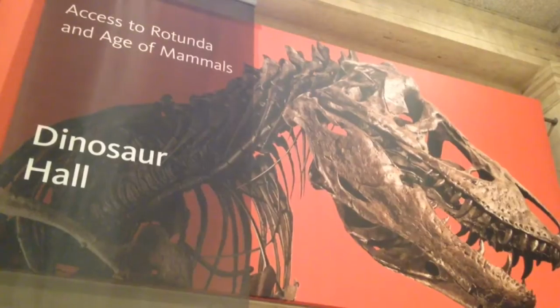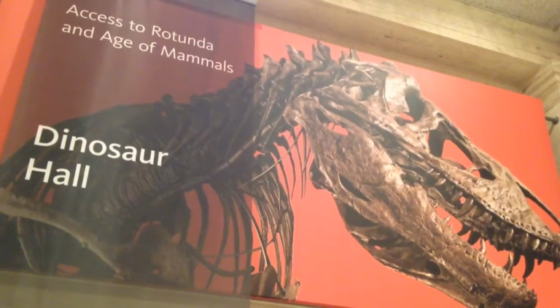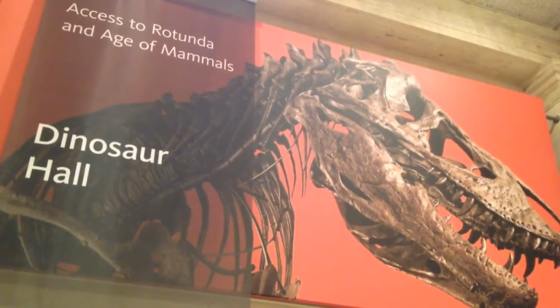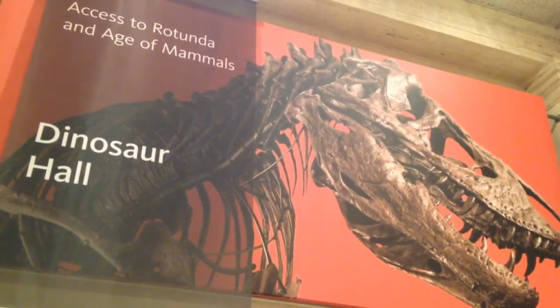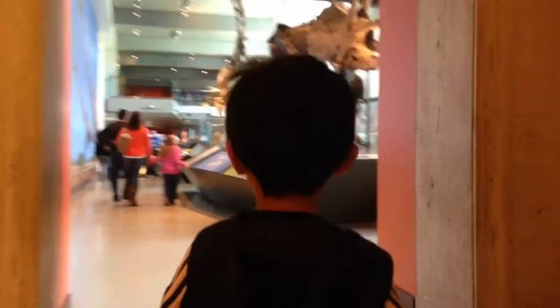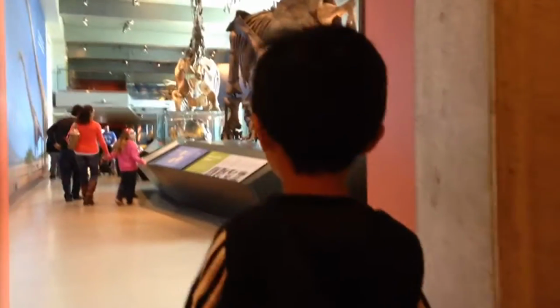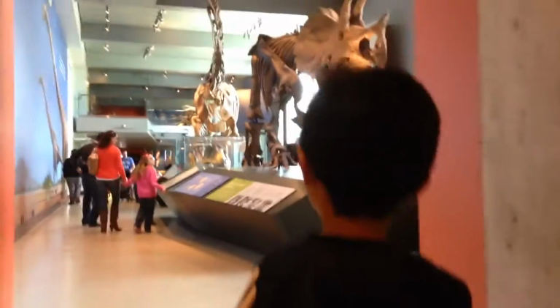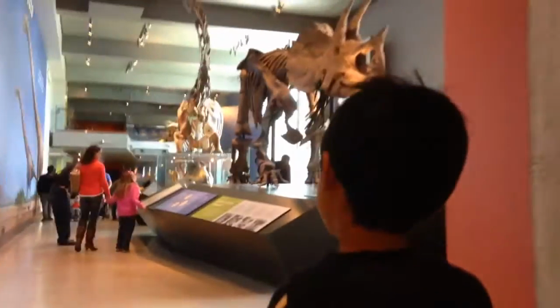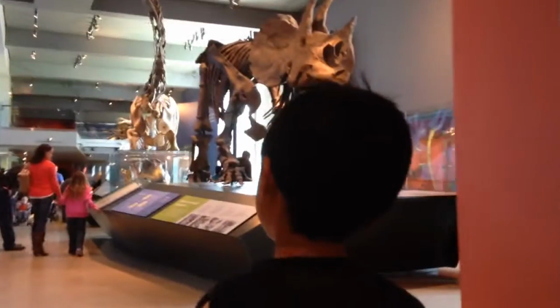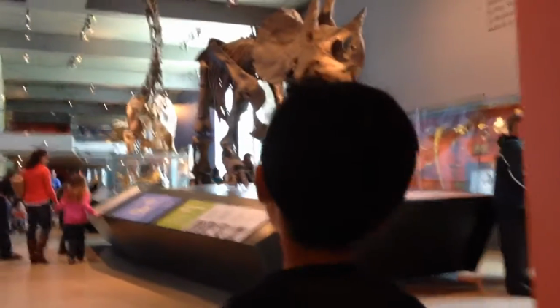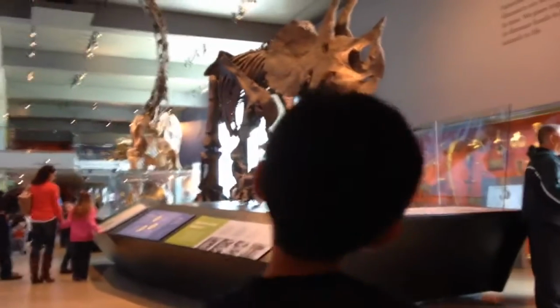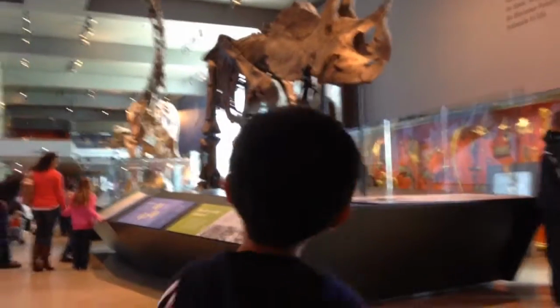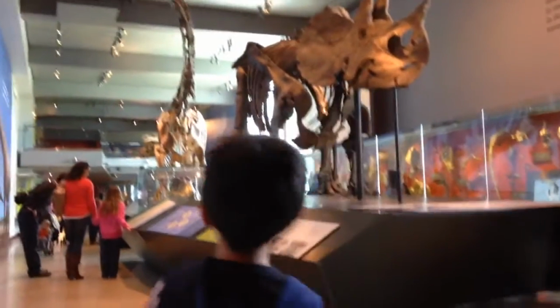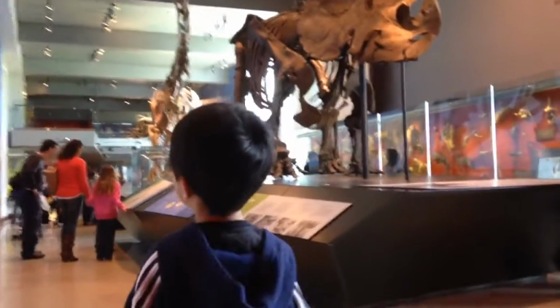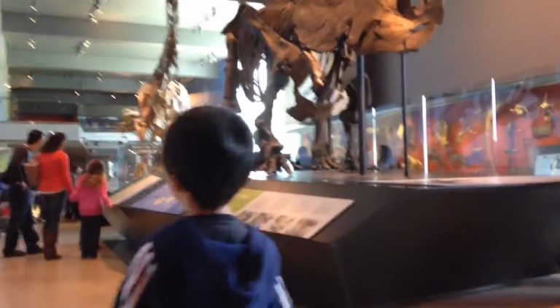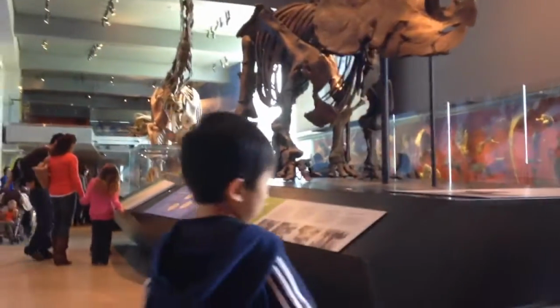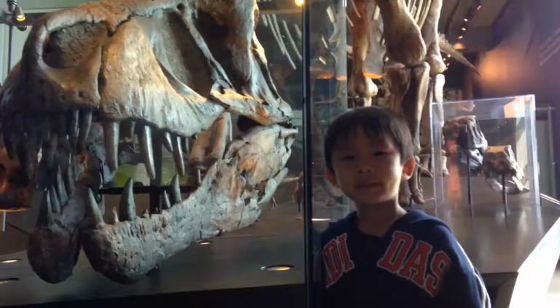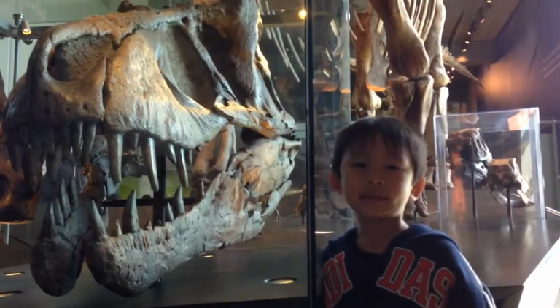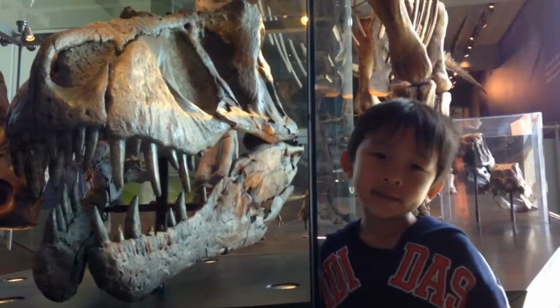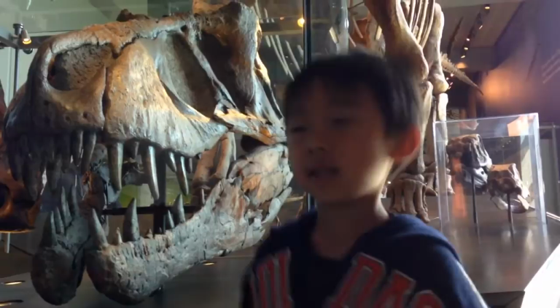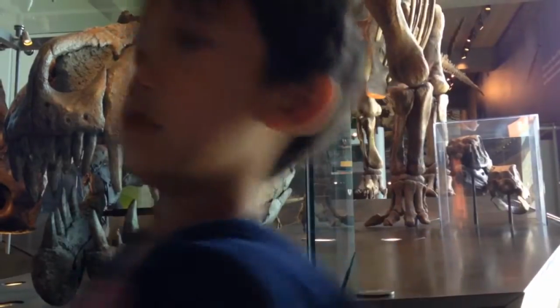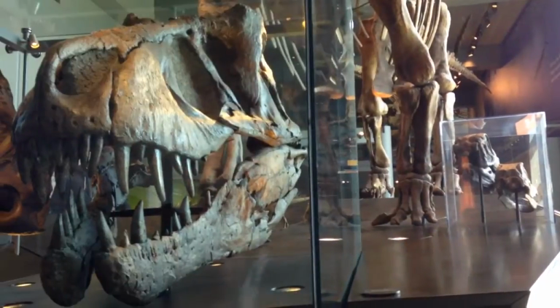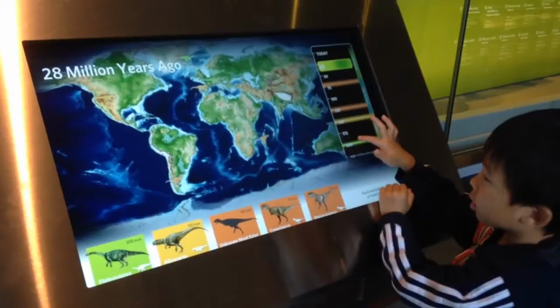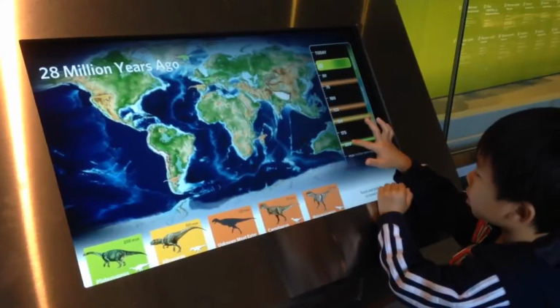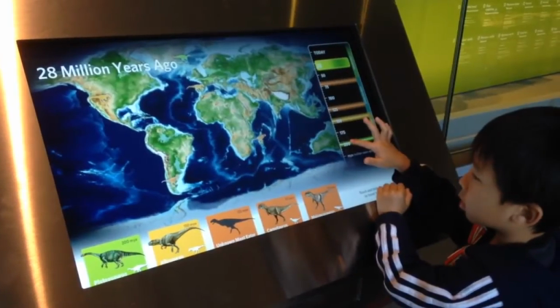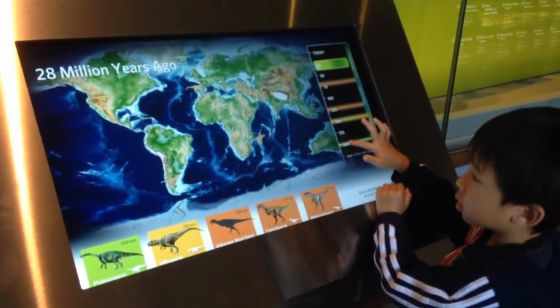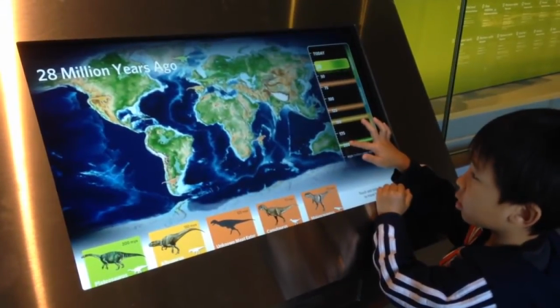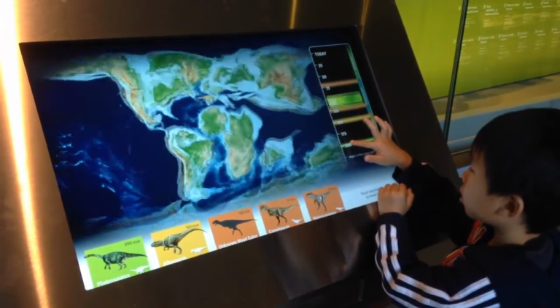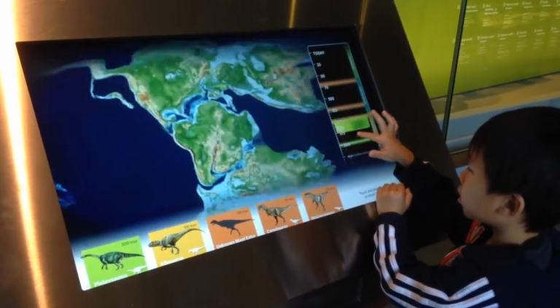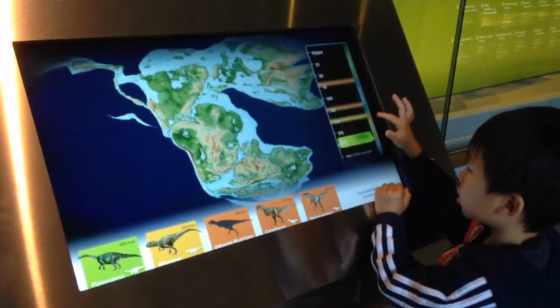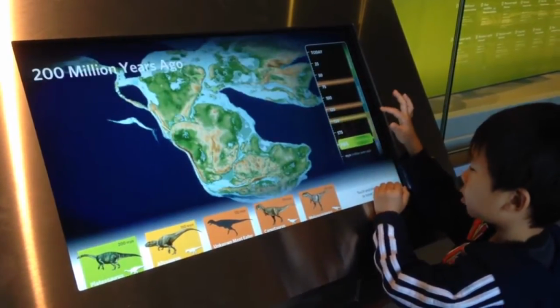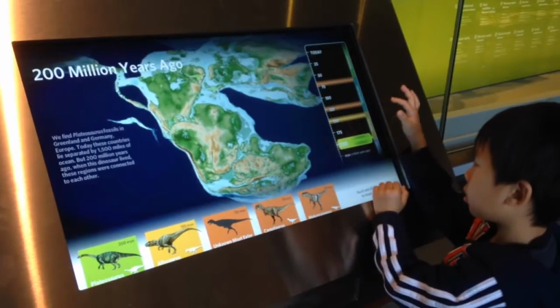Next was the dinosaur hall. I wonder how many fossils there are. Say hello to T-Rex — this shows what Earth looked like 200 million years ago.